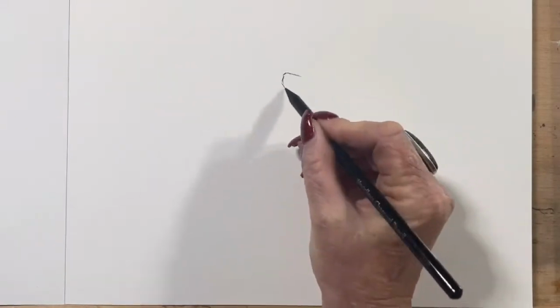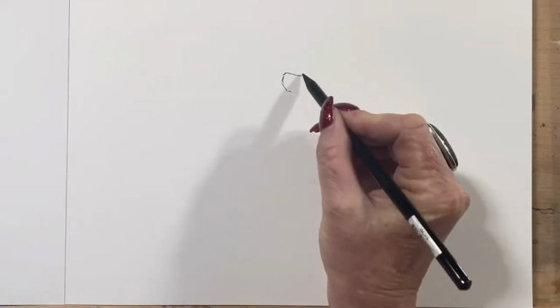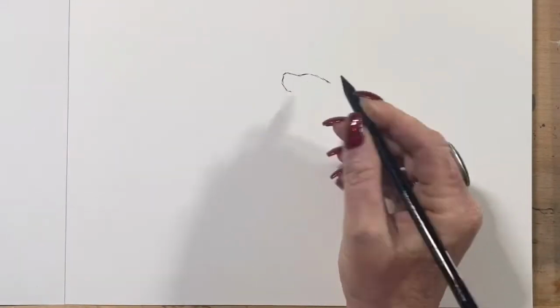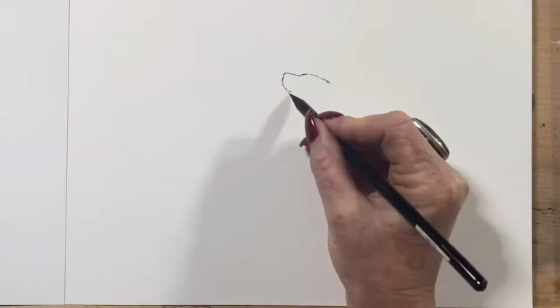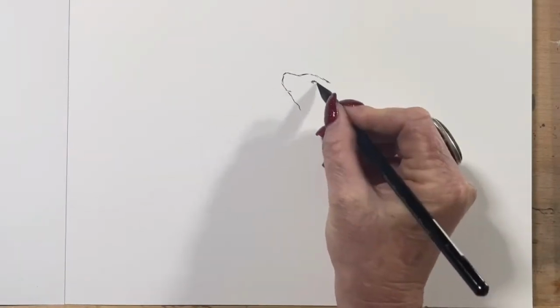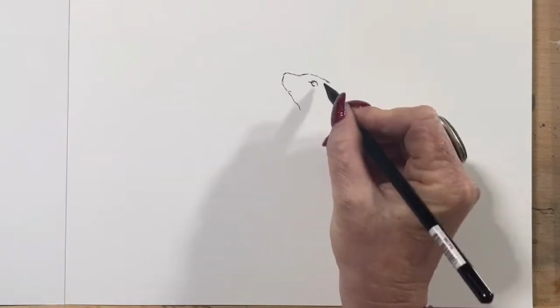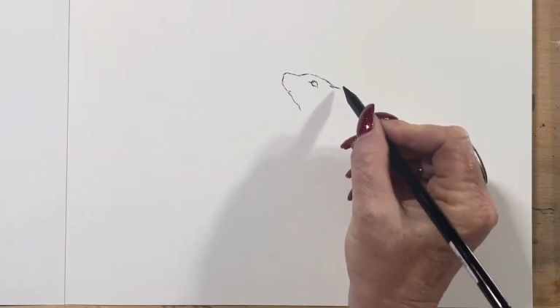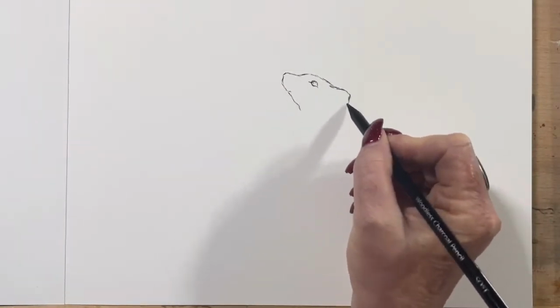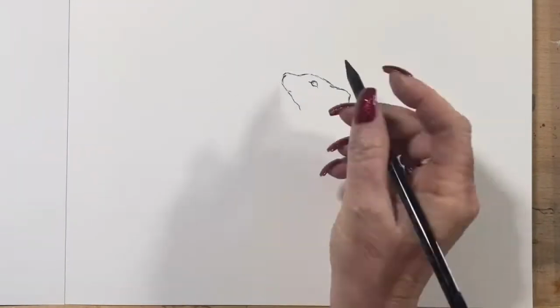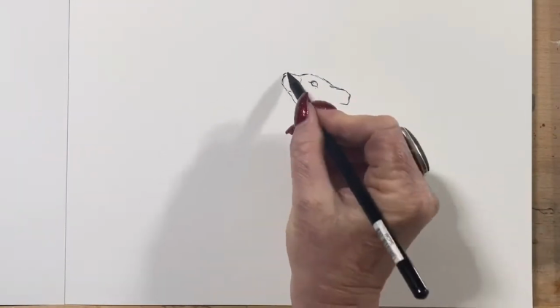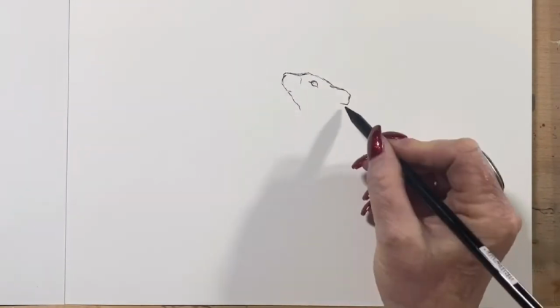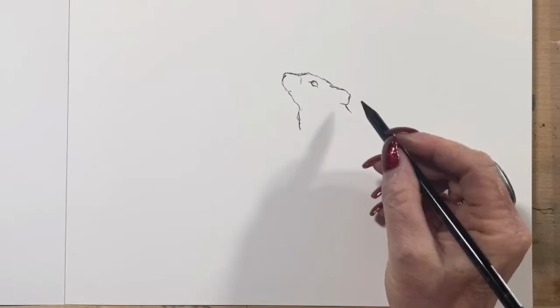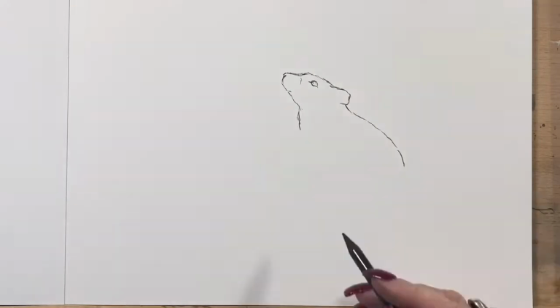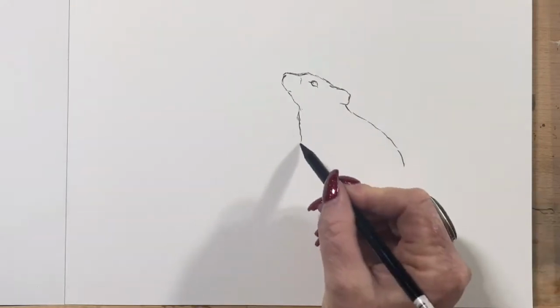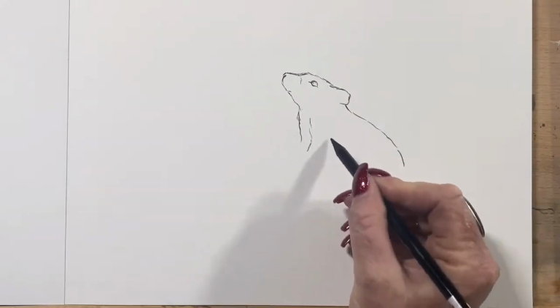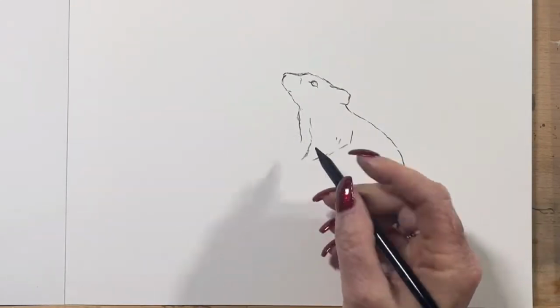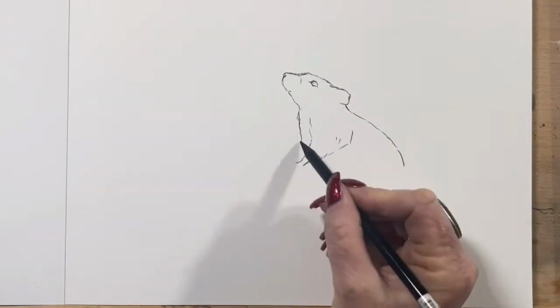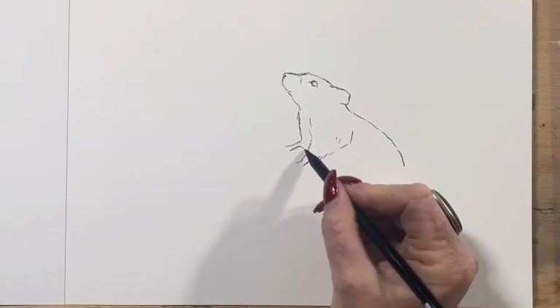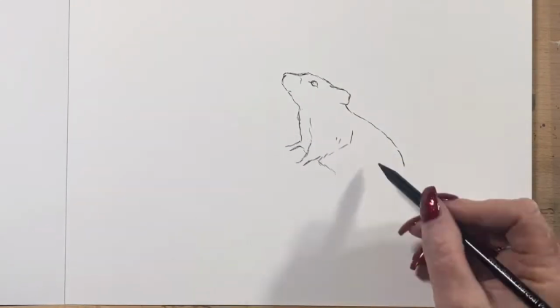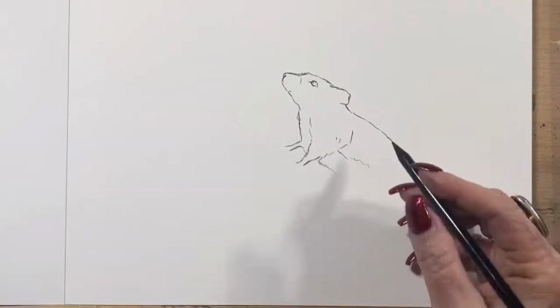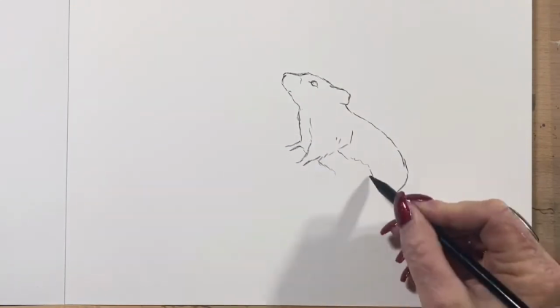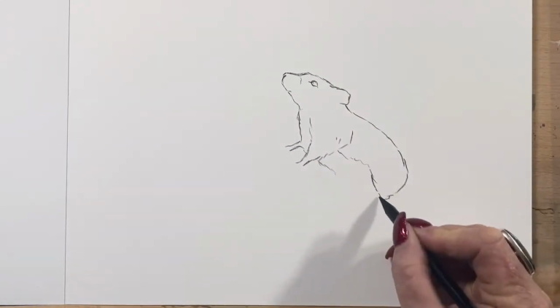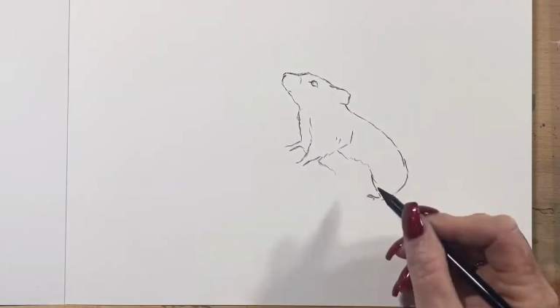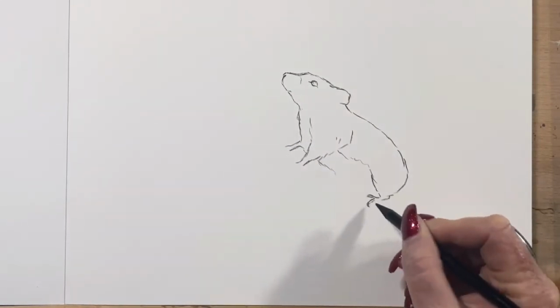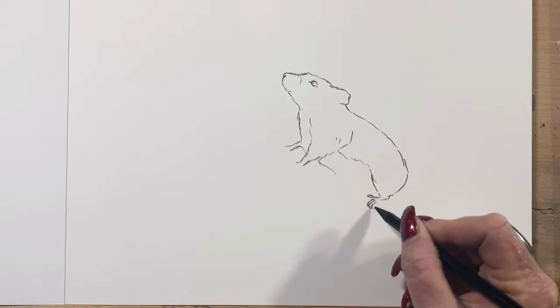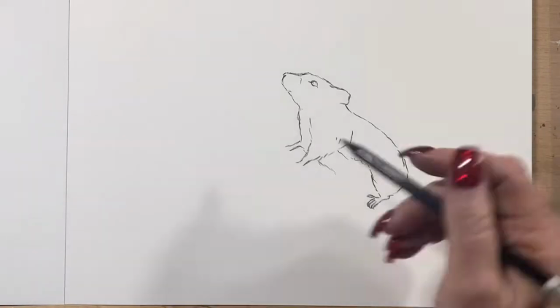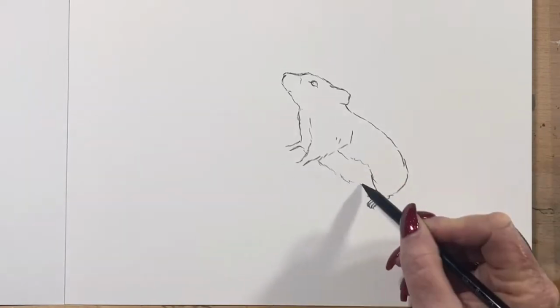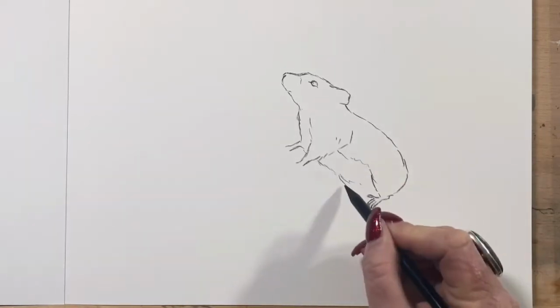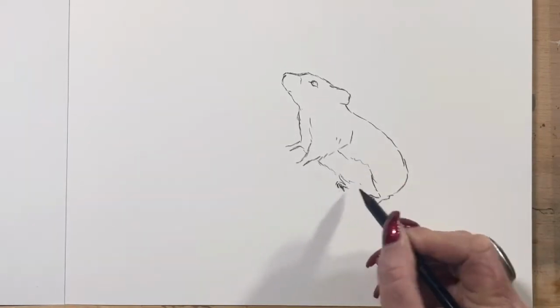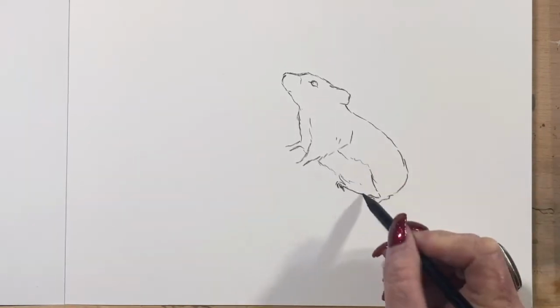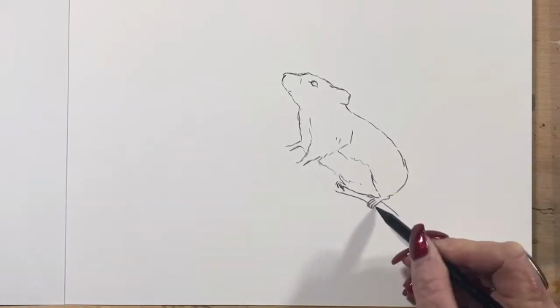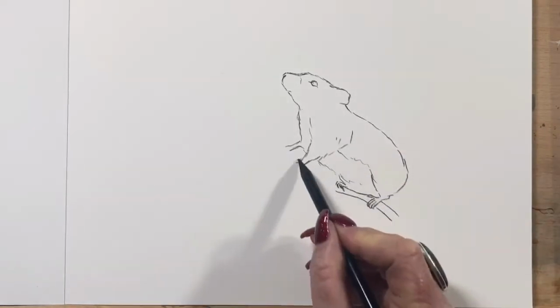Hi guys, it's Jen here and welcome to Jen's Wild About Art. Today I'm doing a picture of two little mice sitting on a stick for you. Mice are one of my favourite subjects — I just absolutely adore them.